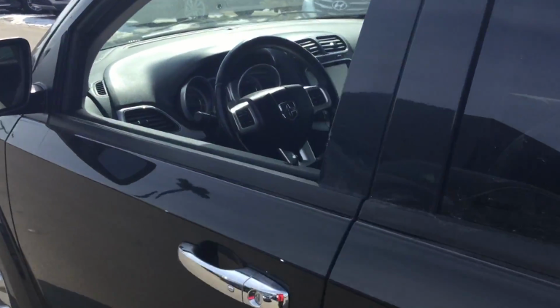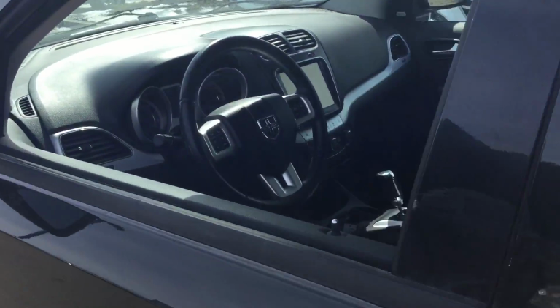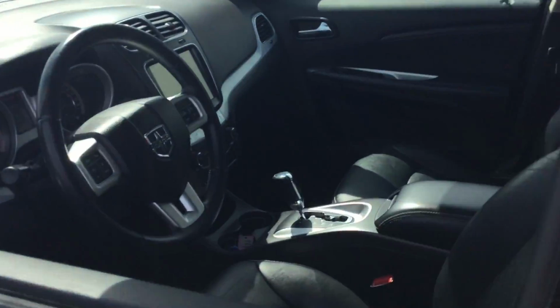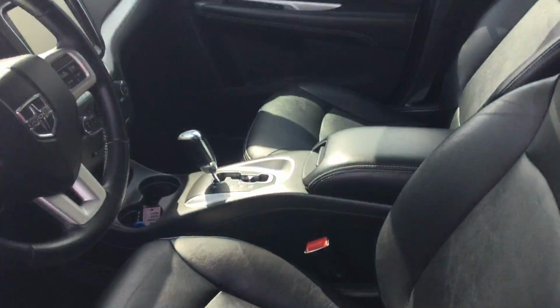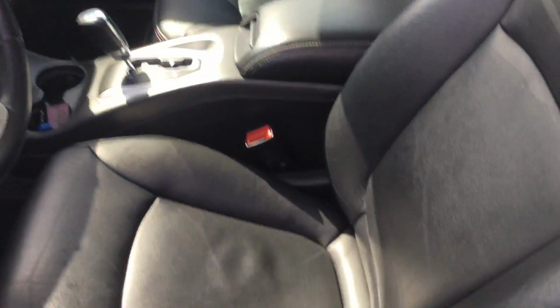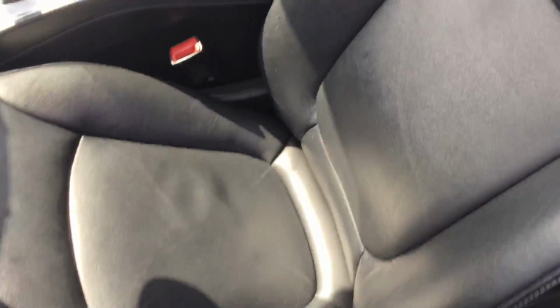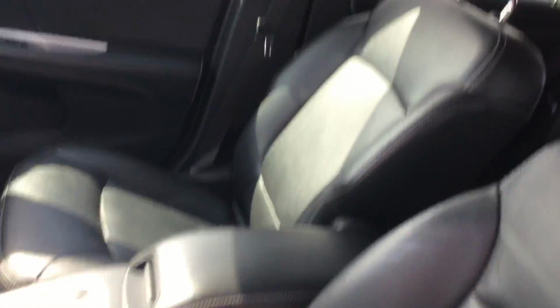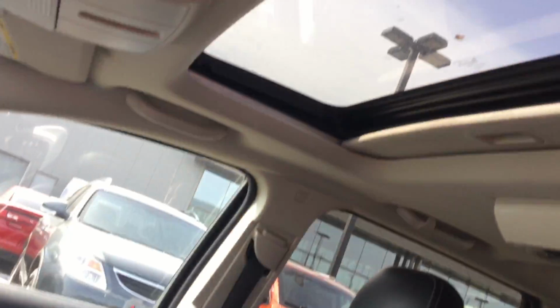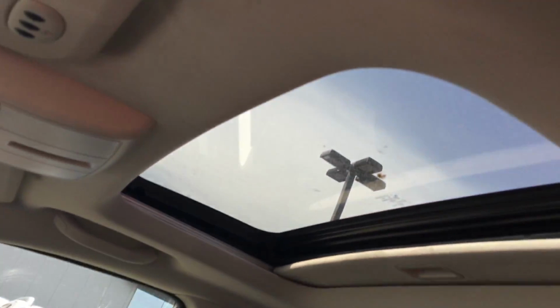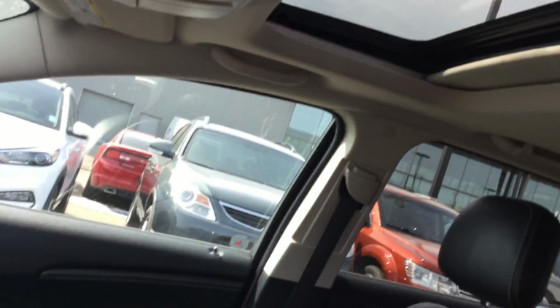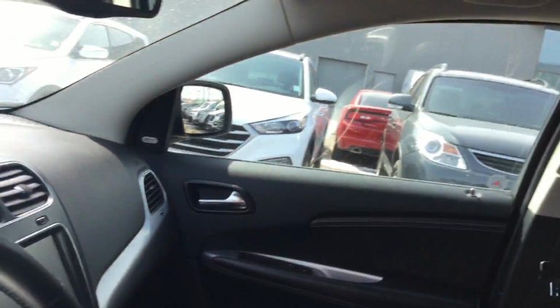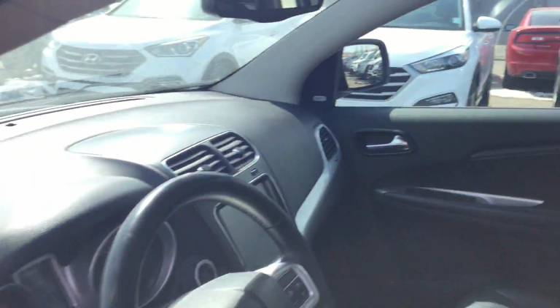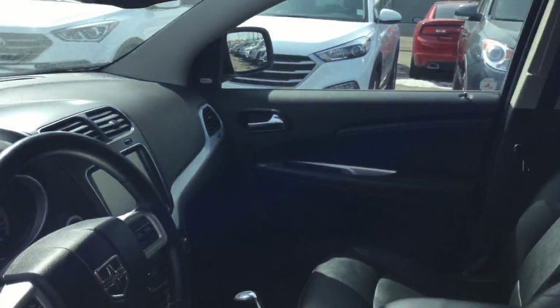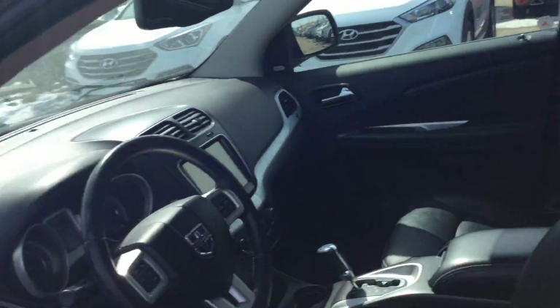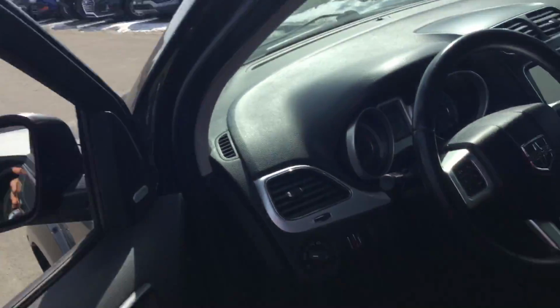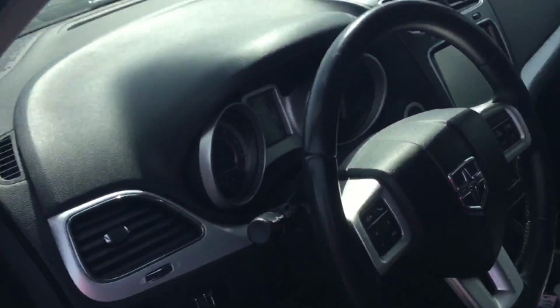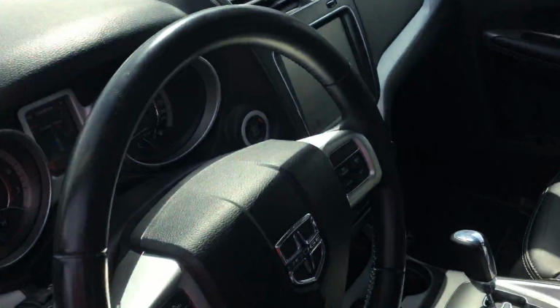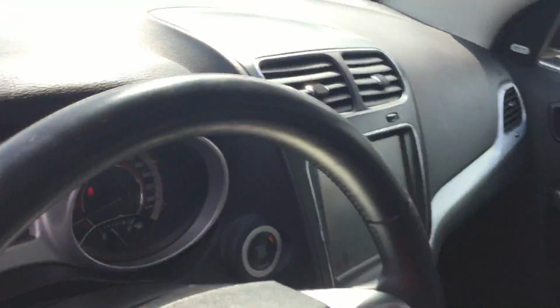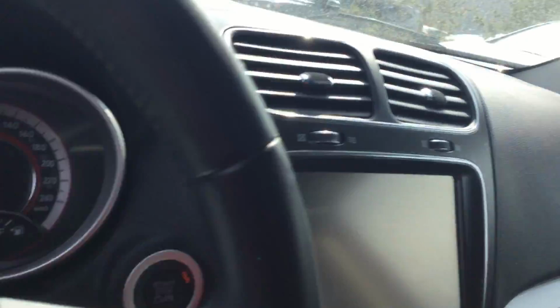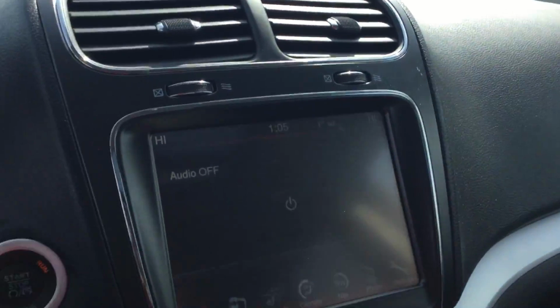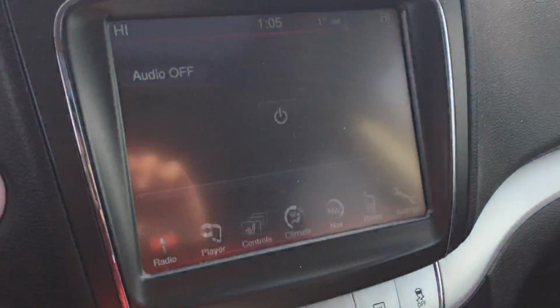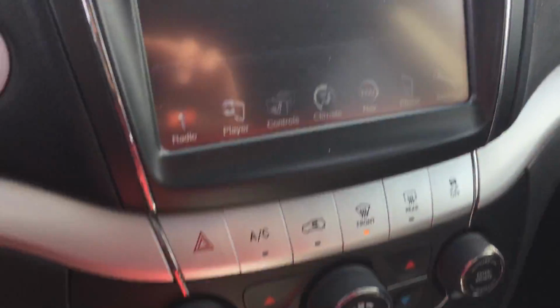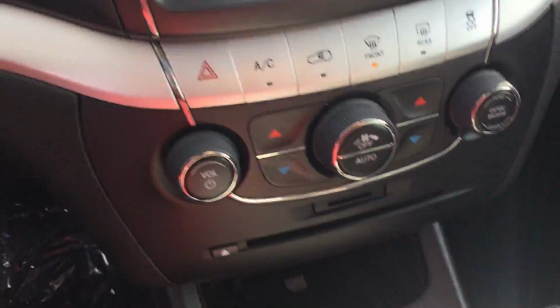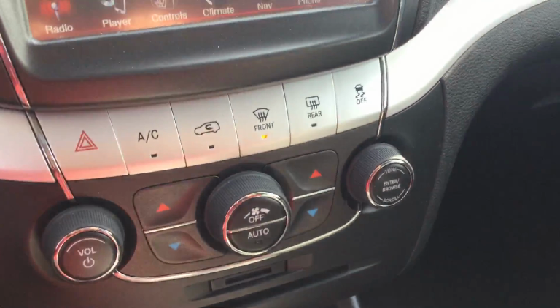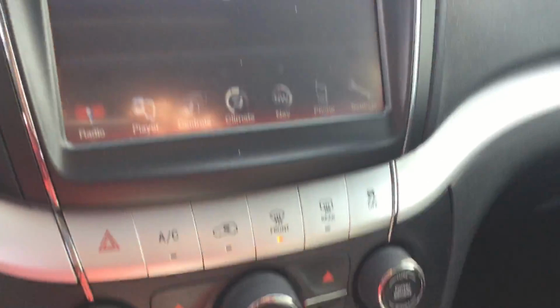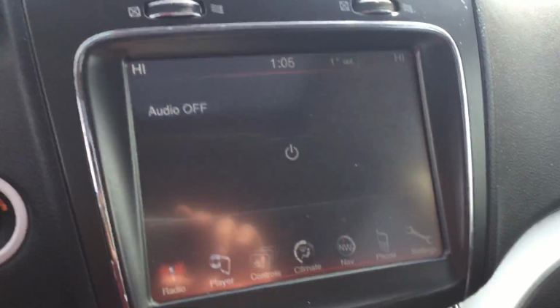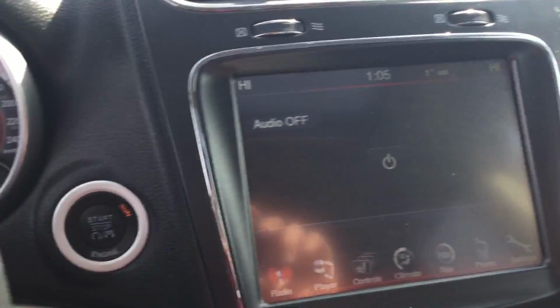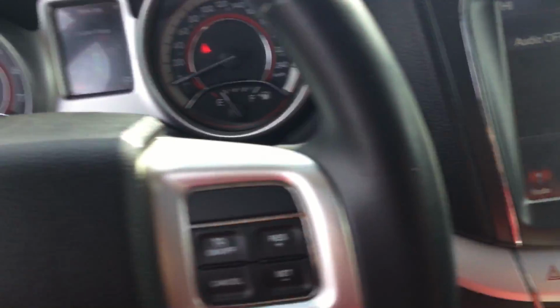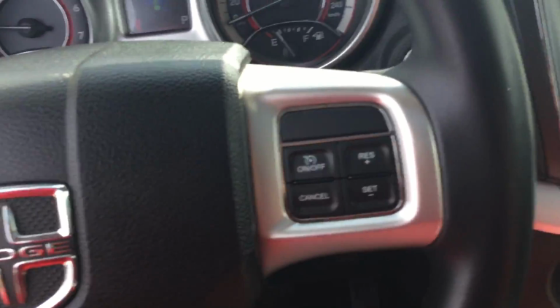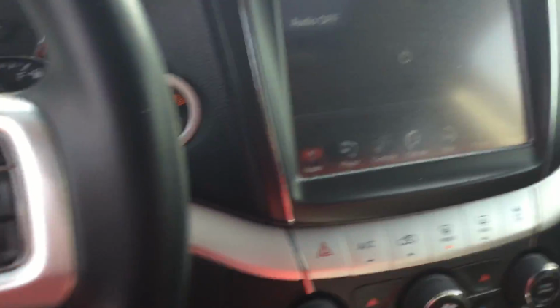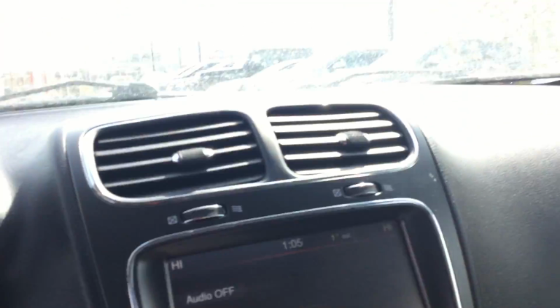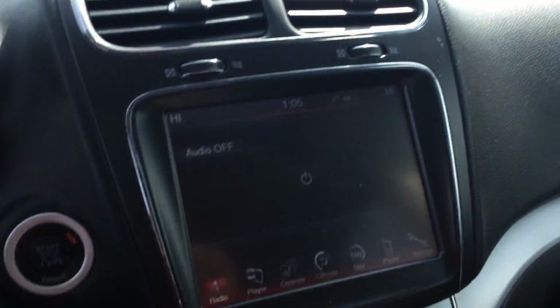Here's the inside. Nice leather seats. Sunroof as well. And you have a nice touchscreen display with dual climate control, Bluetooth, cruise control, and backup camera.